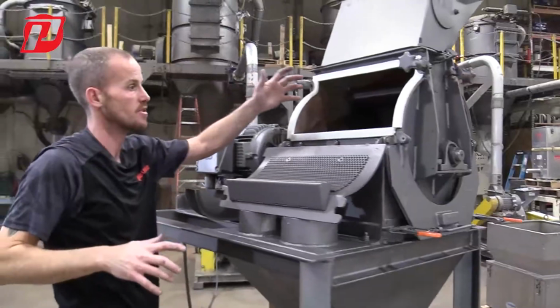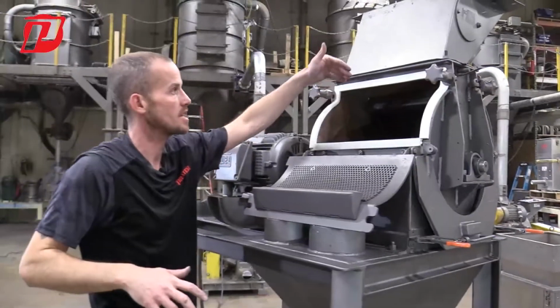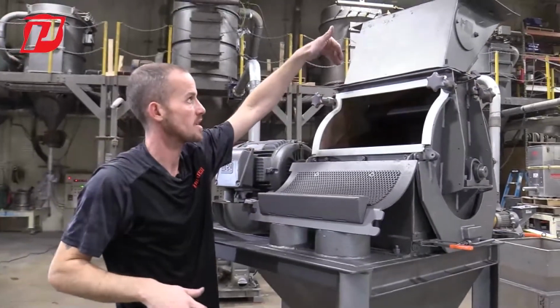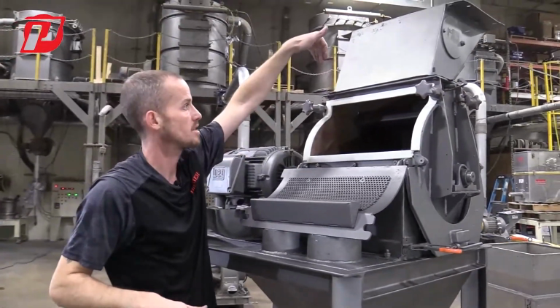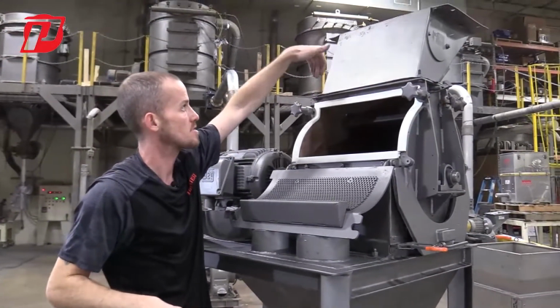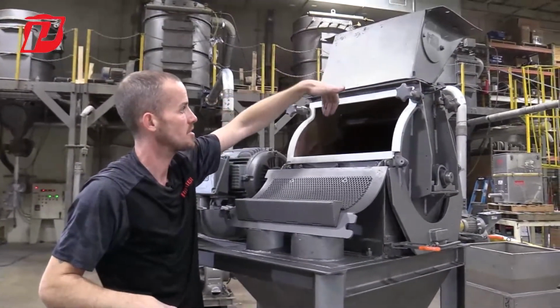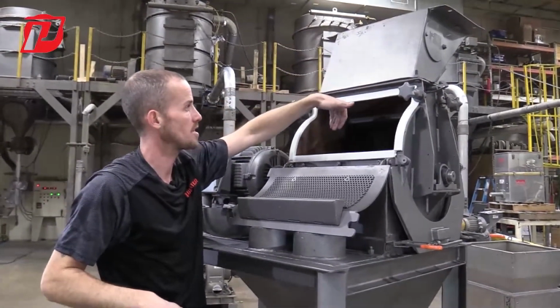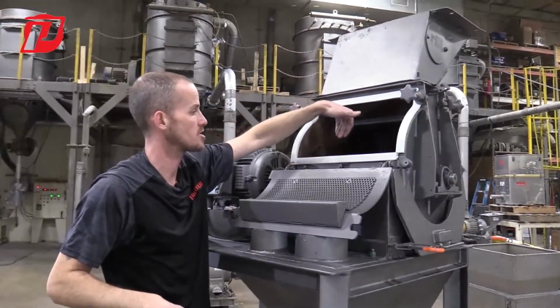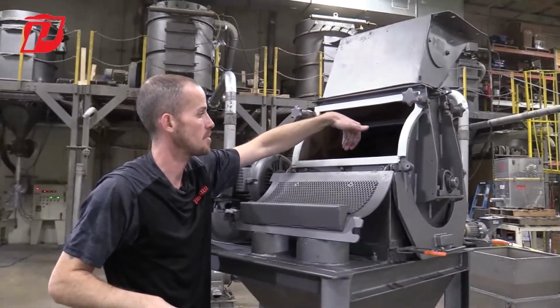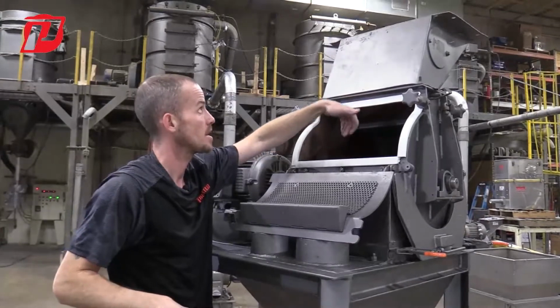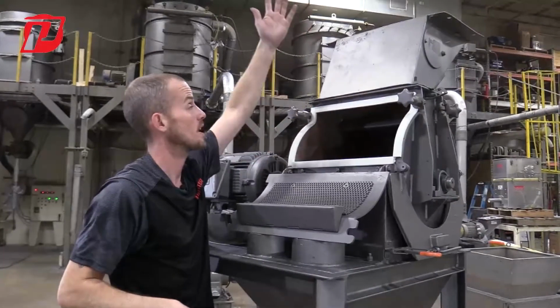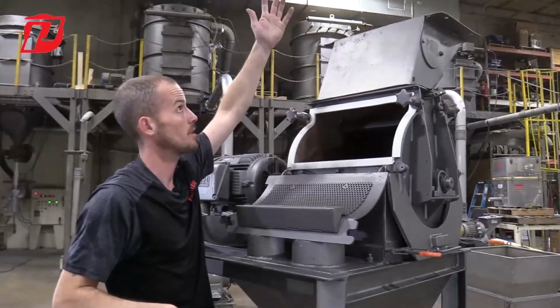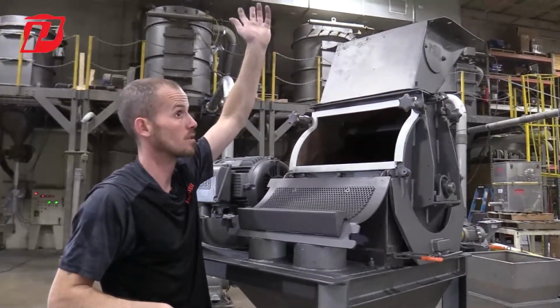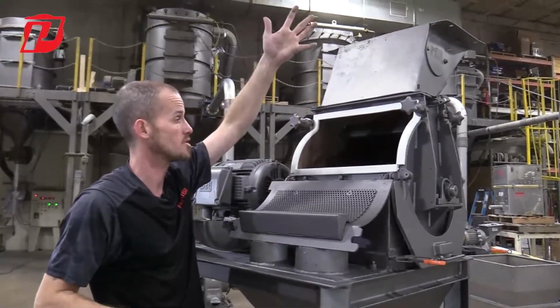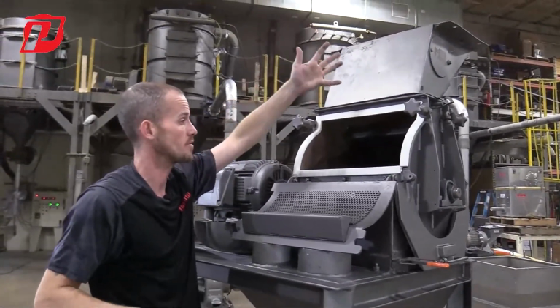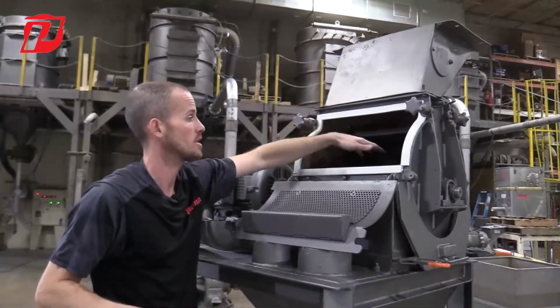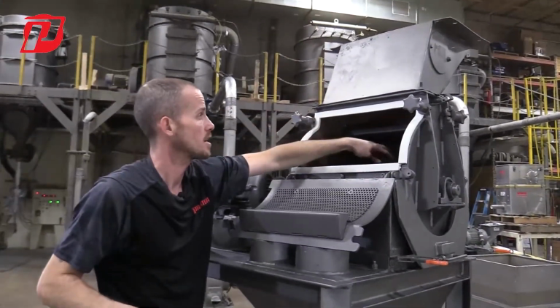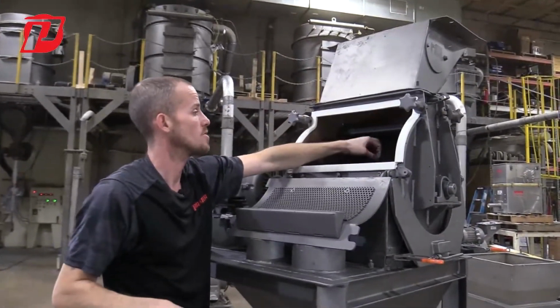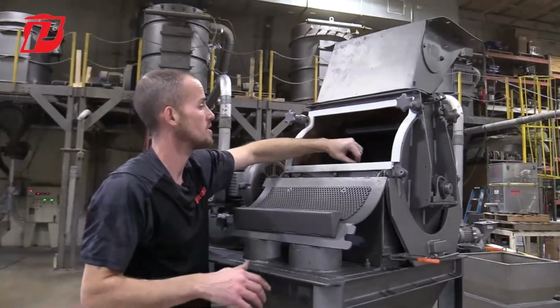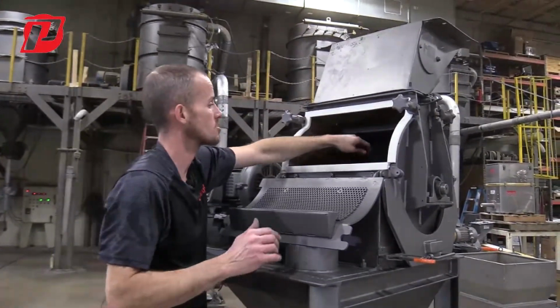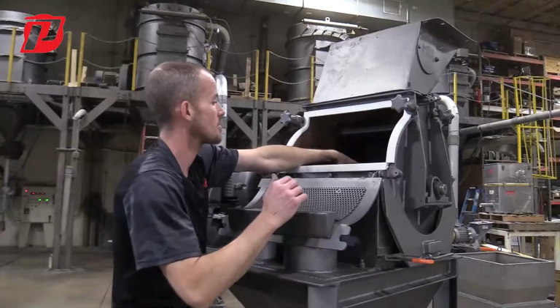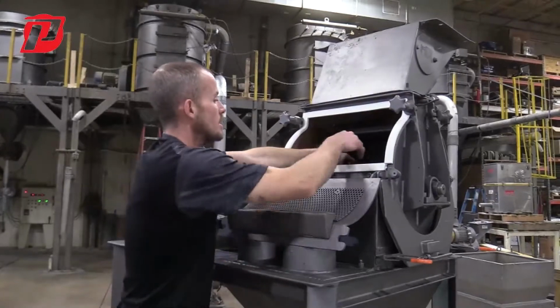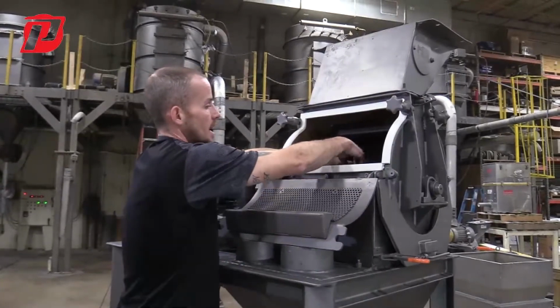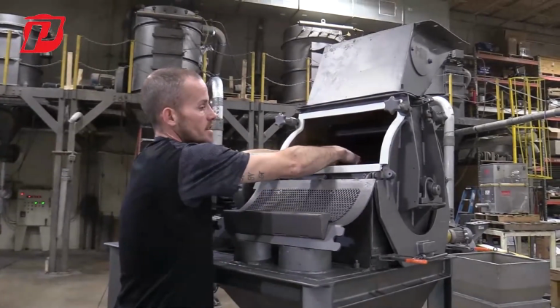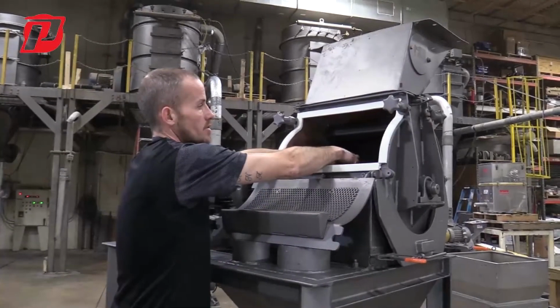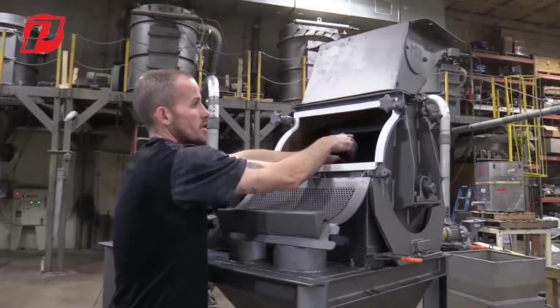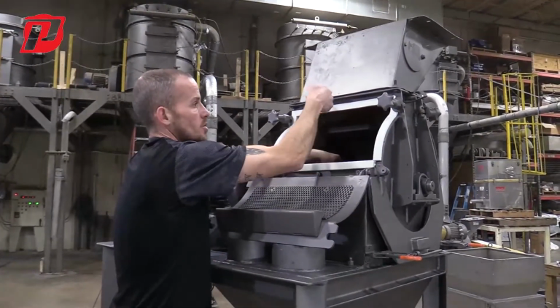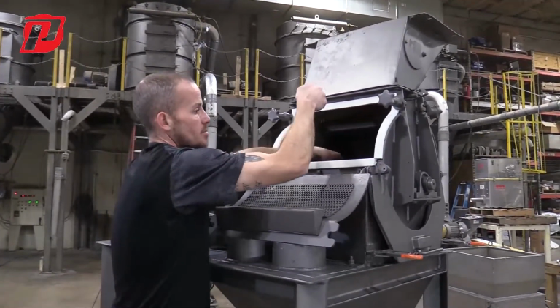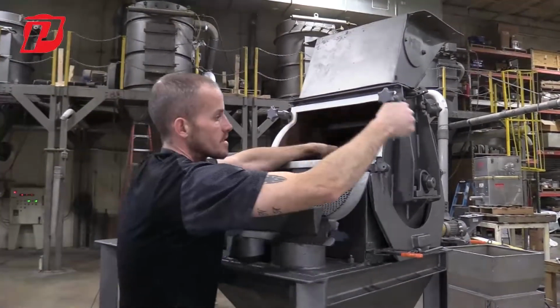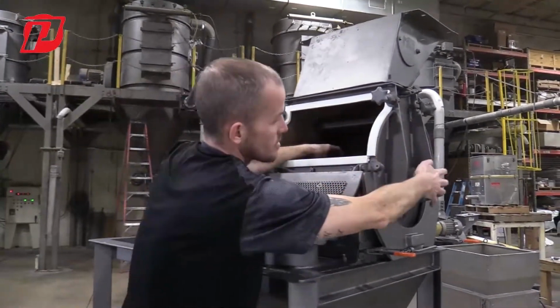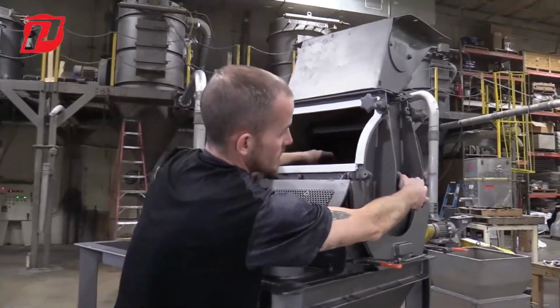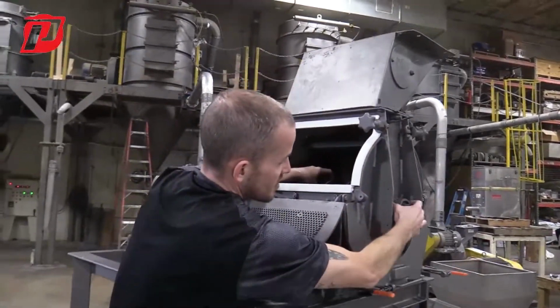For safety aspects, you could come in with a strap — whether you have a come-along, a Jeep, or a four-truck — where you could put the strap on the center of our rotor to hold that in place for safety.